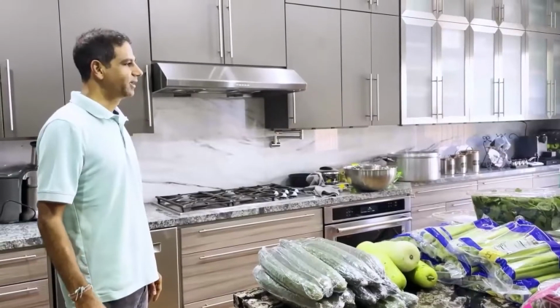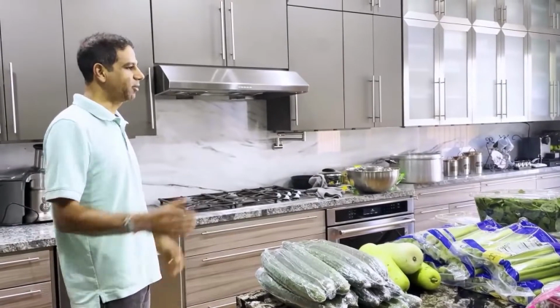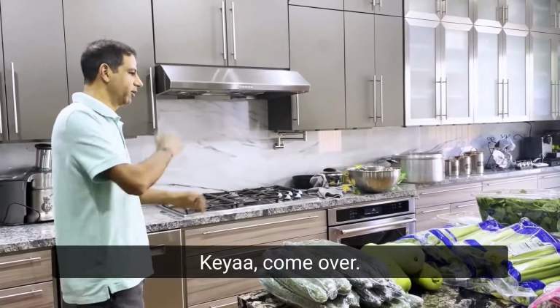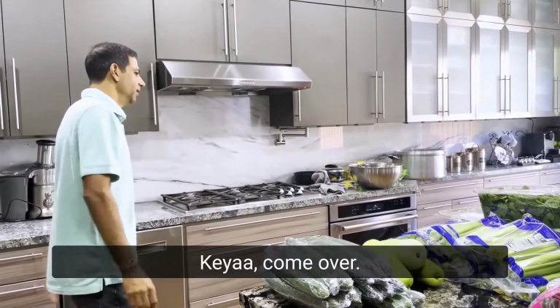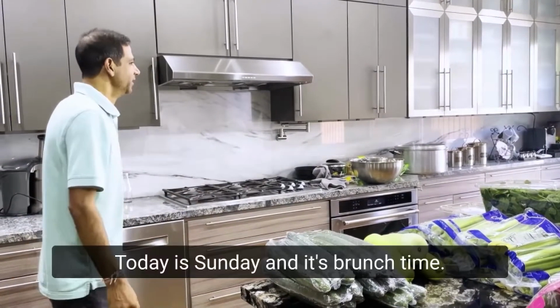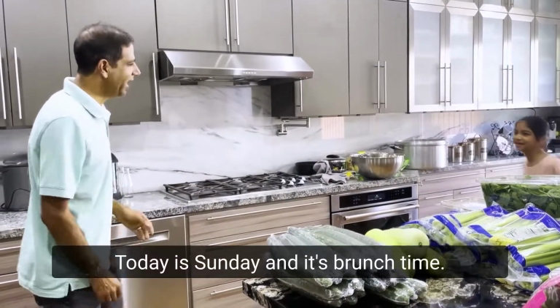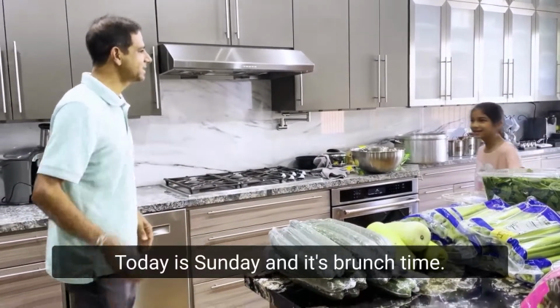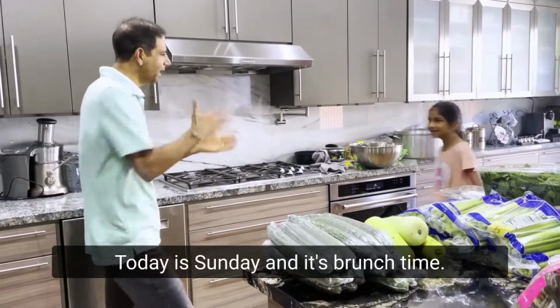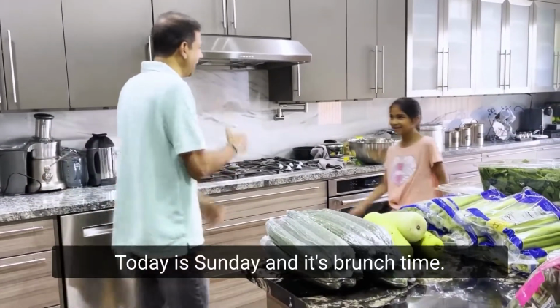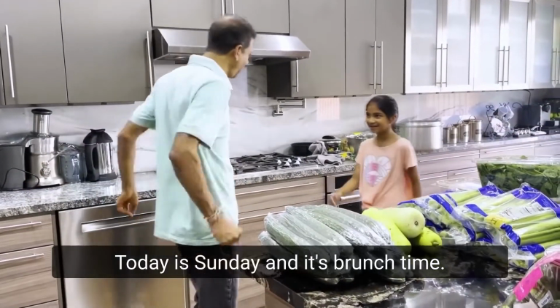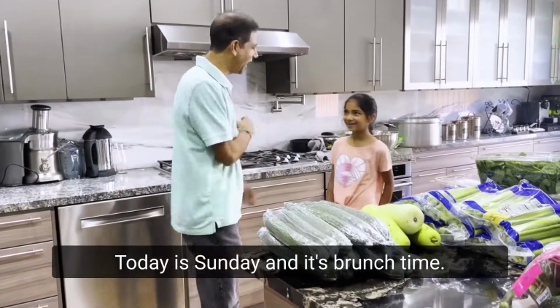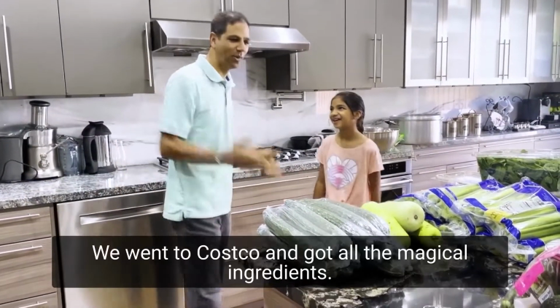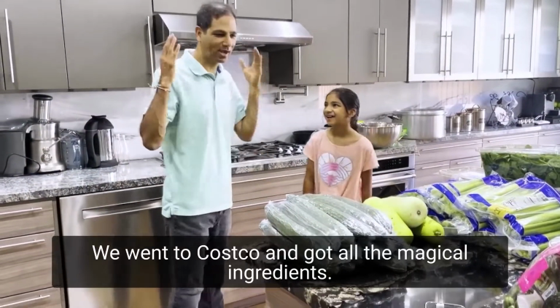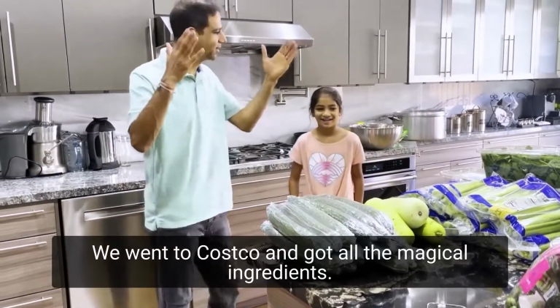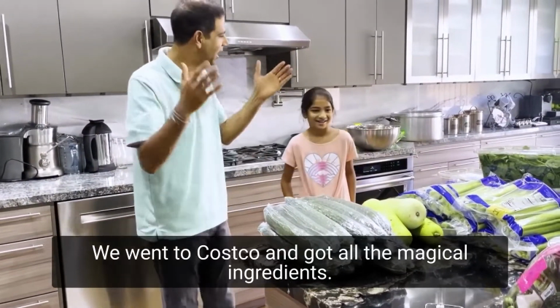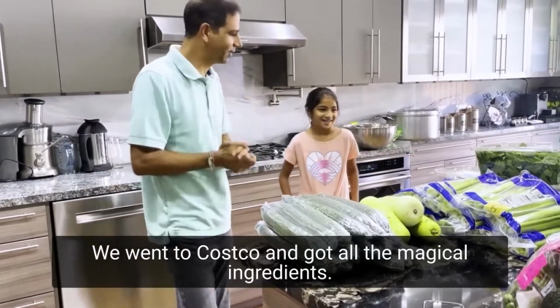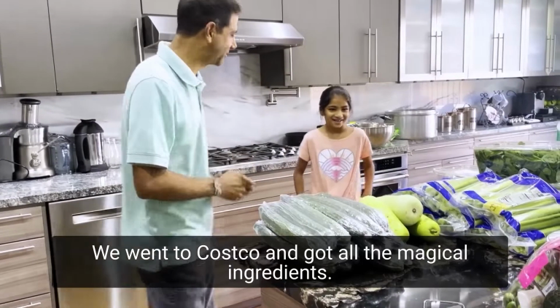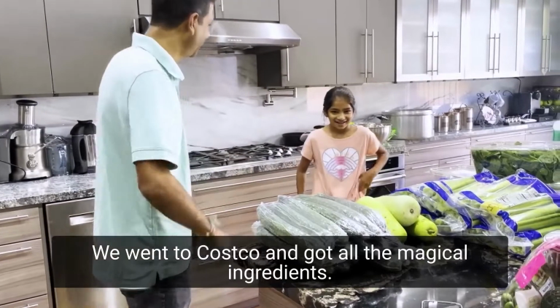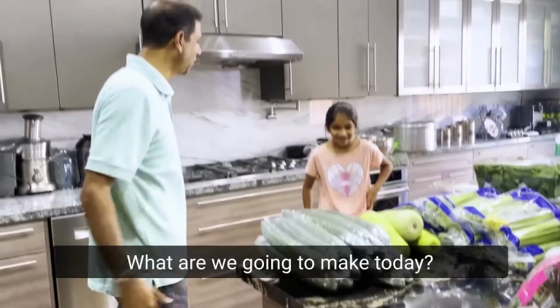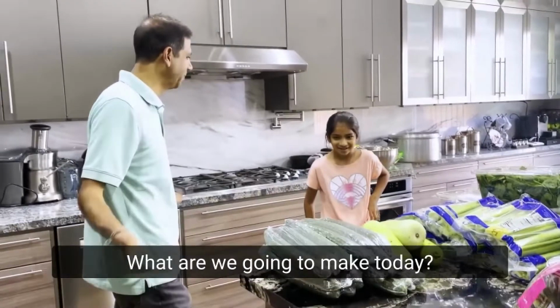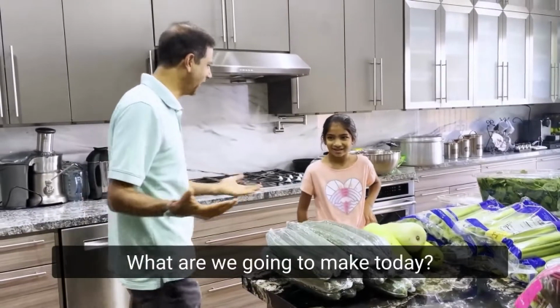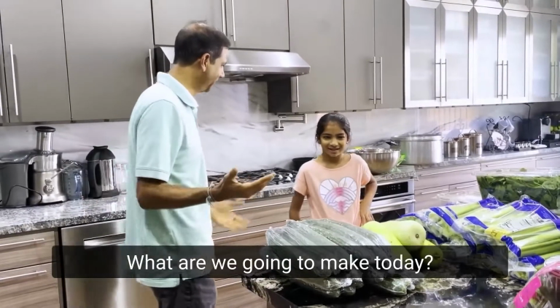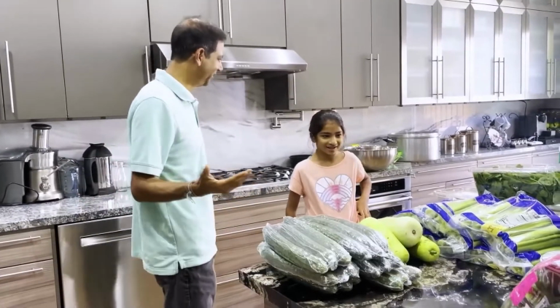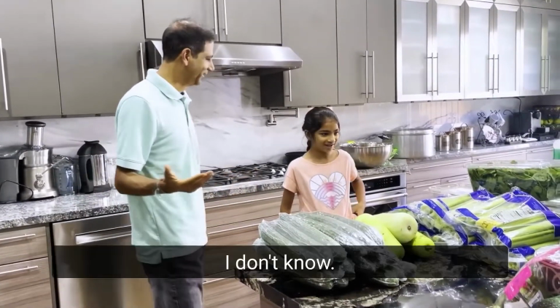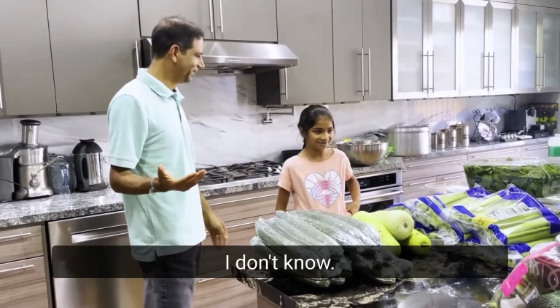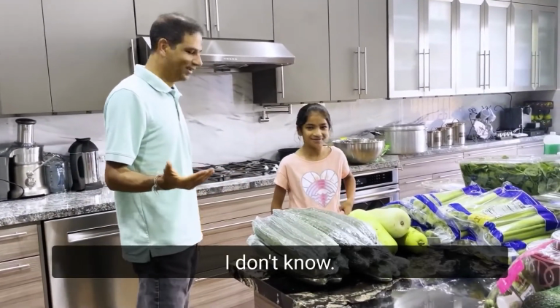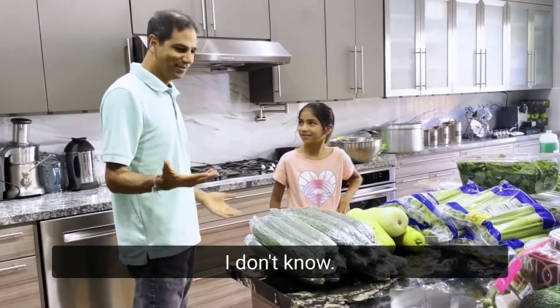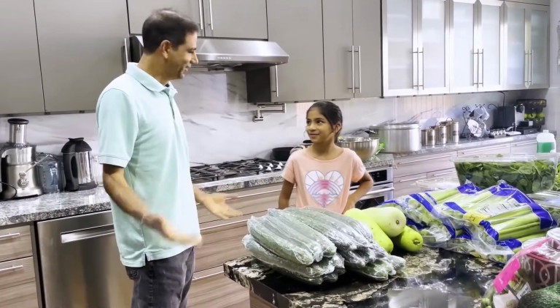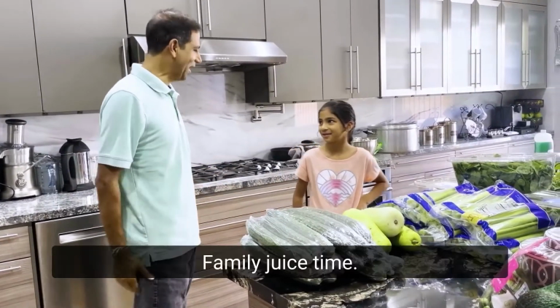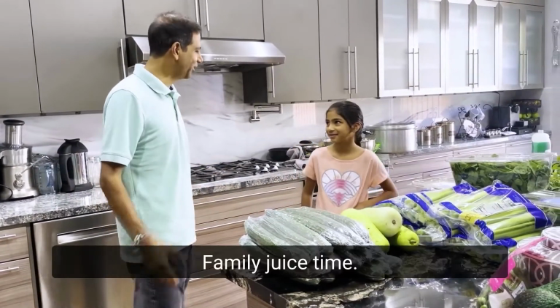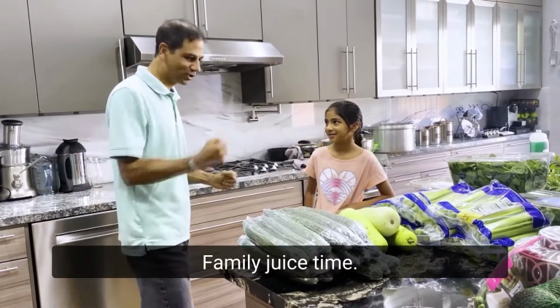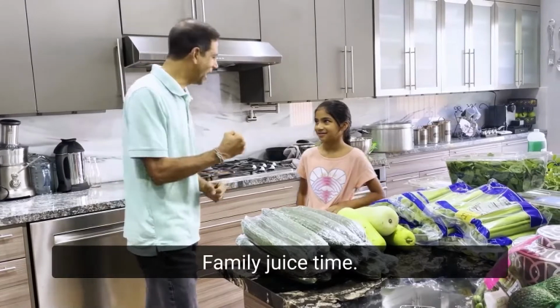Janet, come over. Today is Sunday and it's brunch time. We went to Costco and got all the magical ingredients. What are we going to make today? Family juice time.